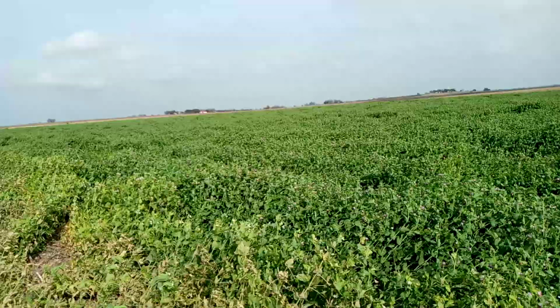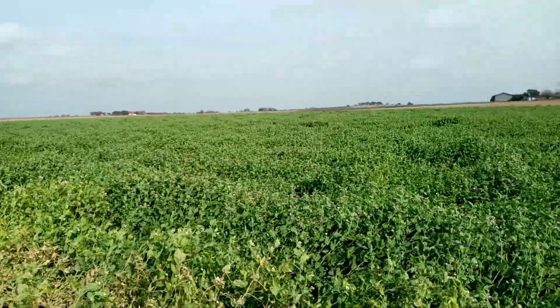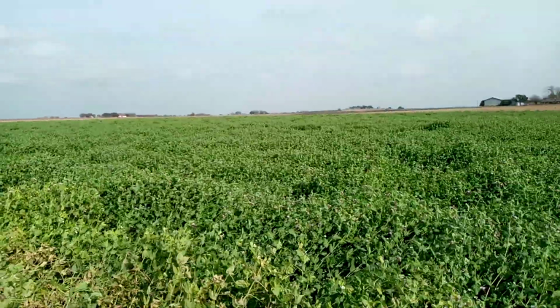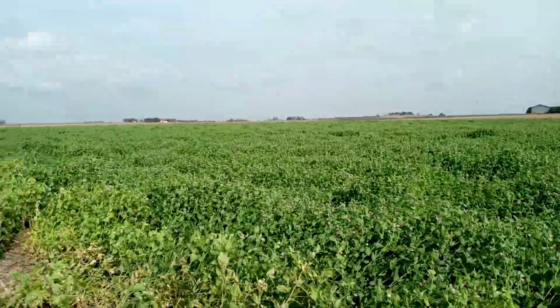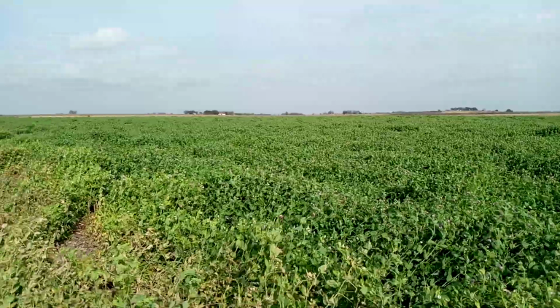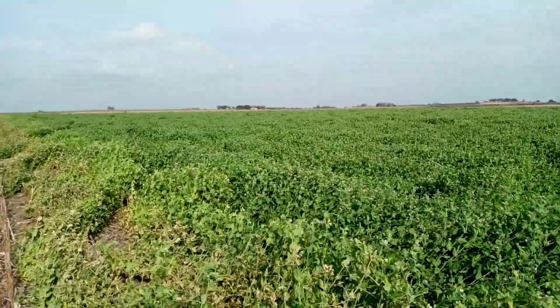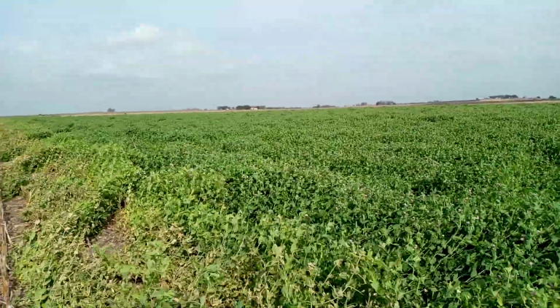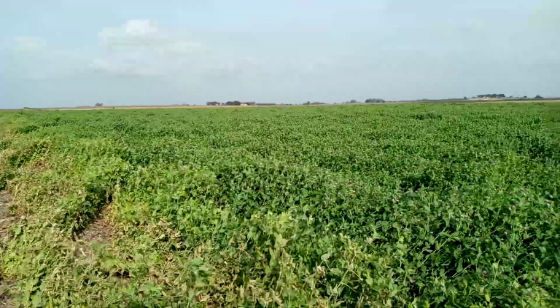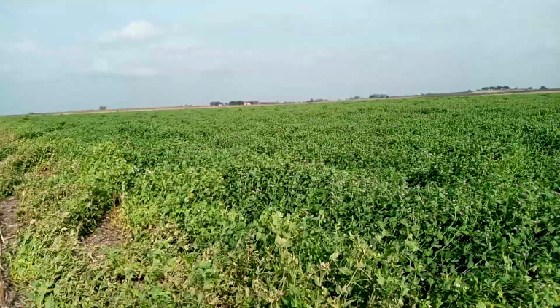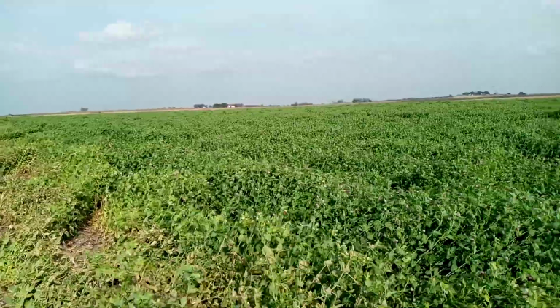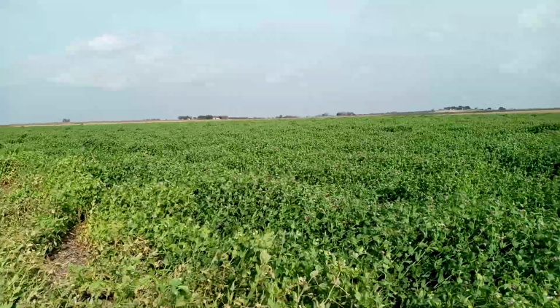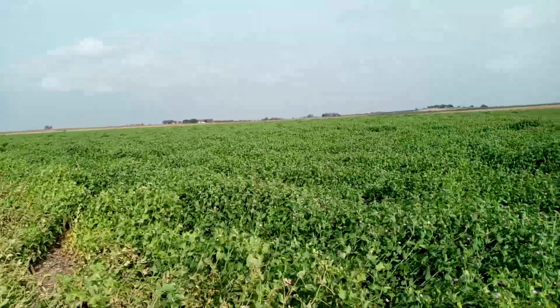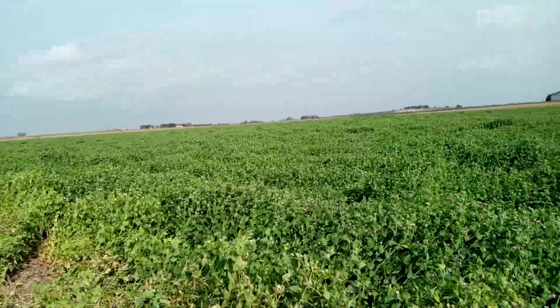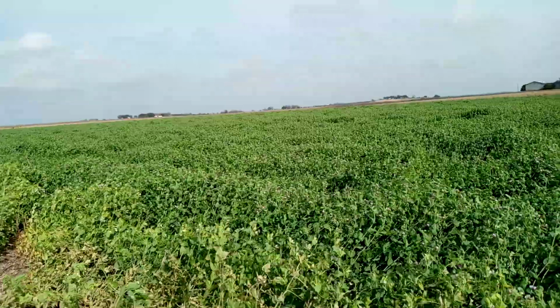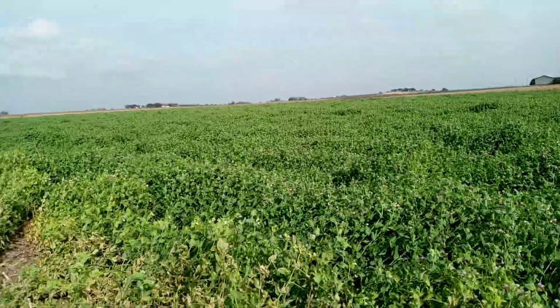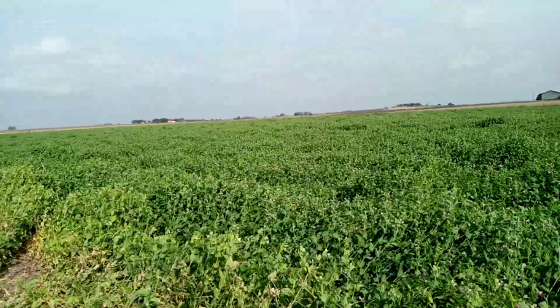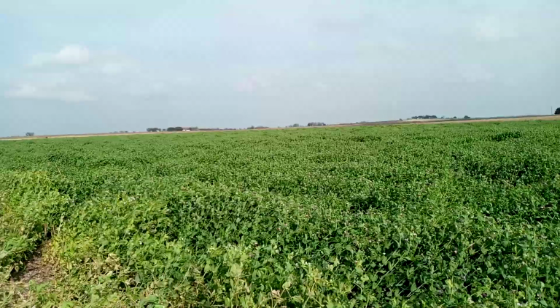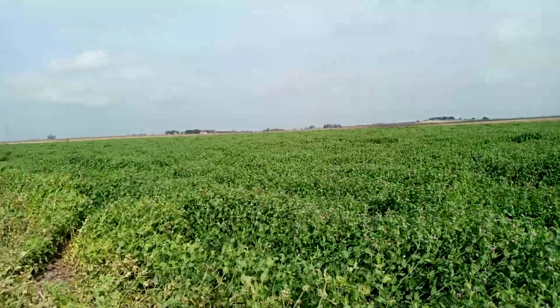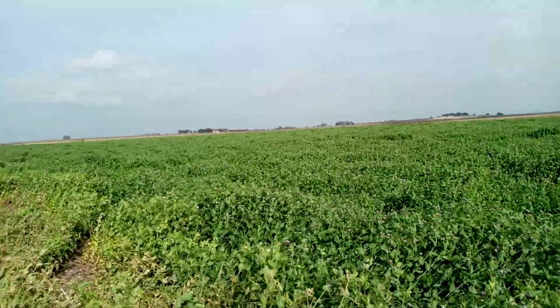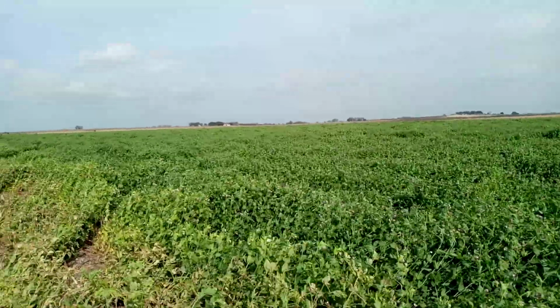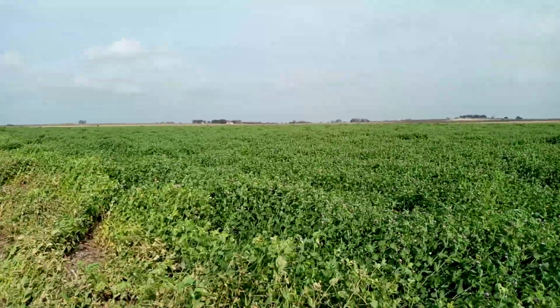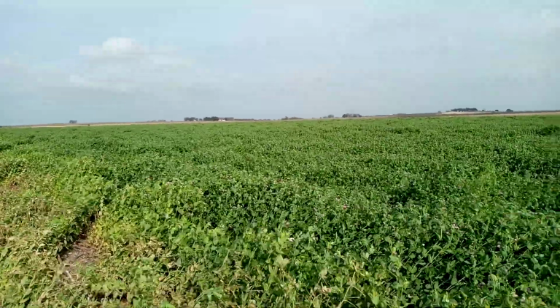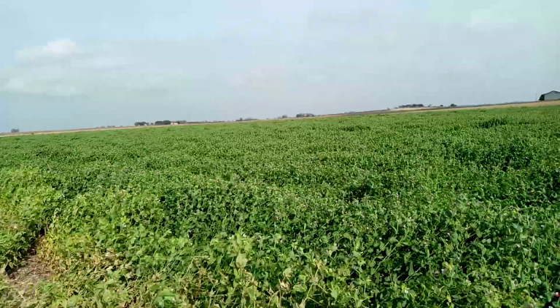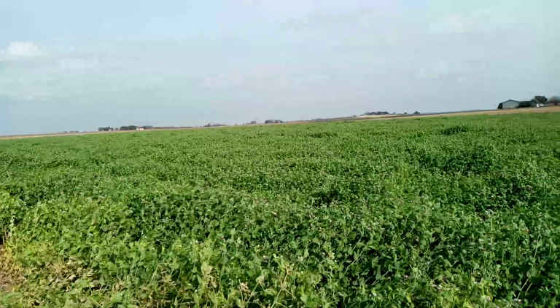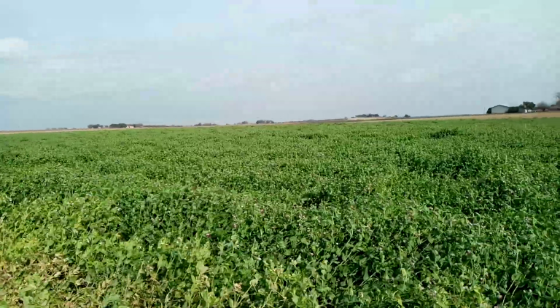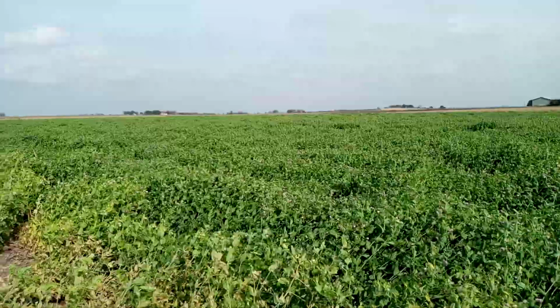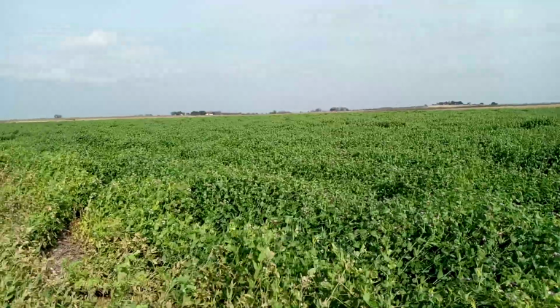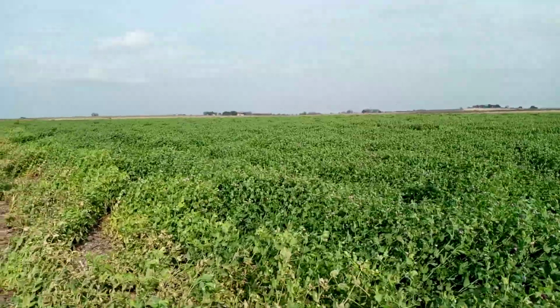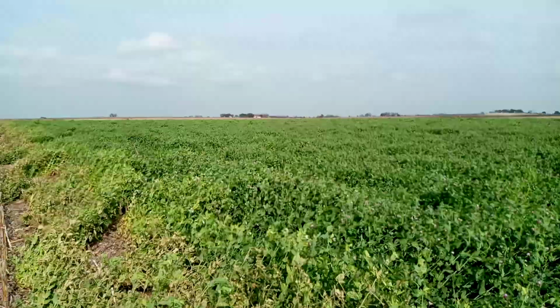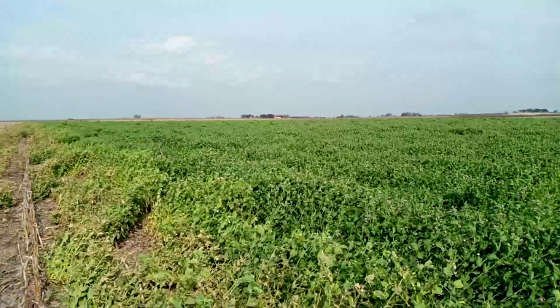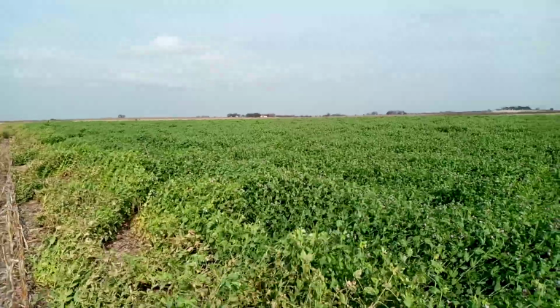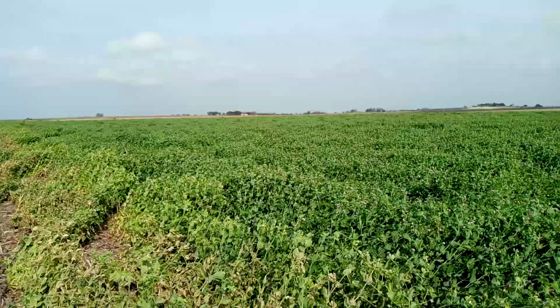Part of my research here is to check out how these field peas do that job, as well as giving nitrogen and possible other benefits.